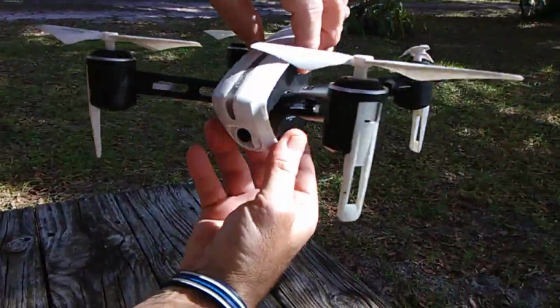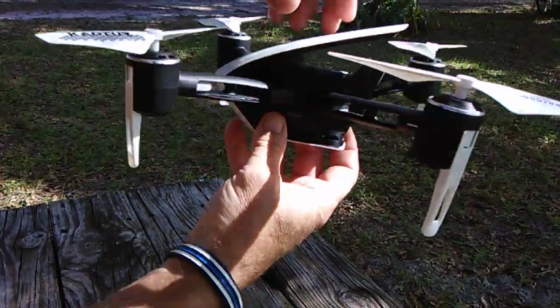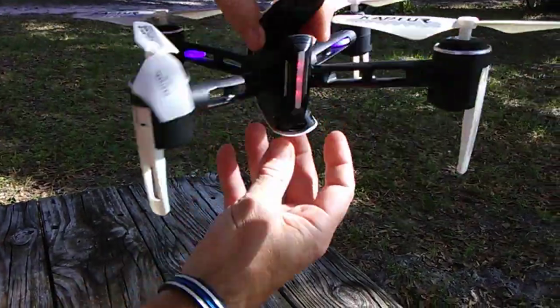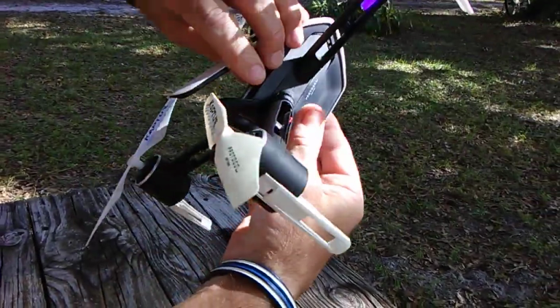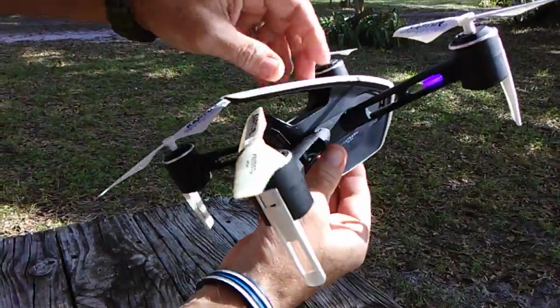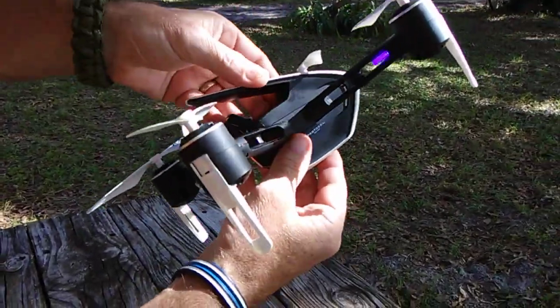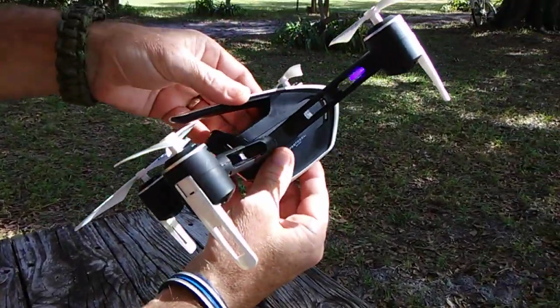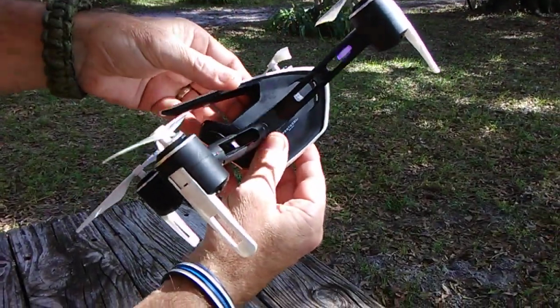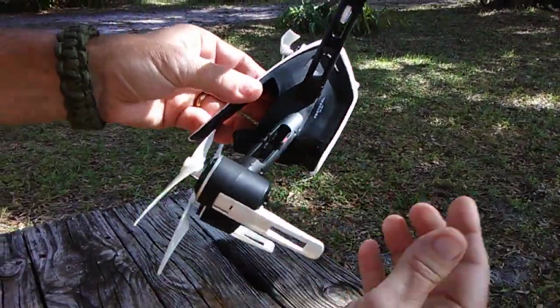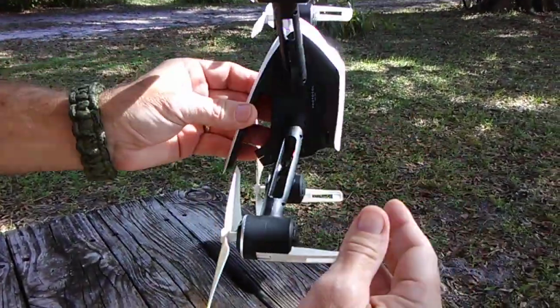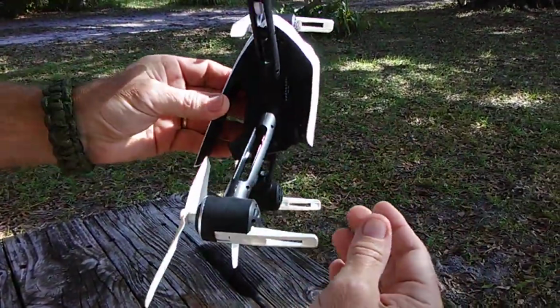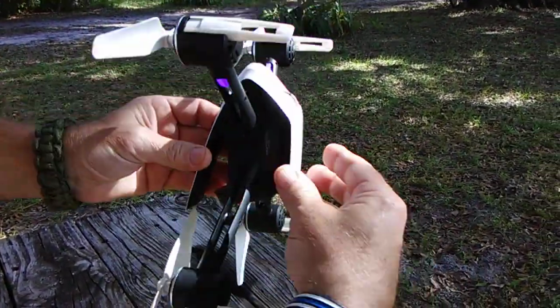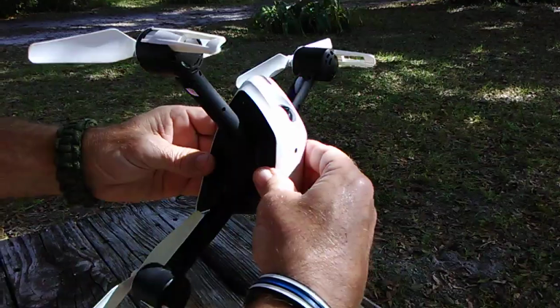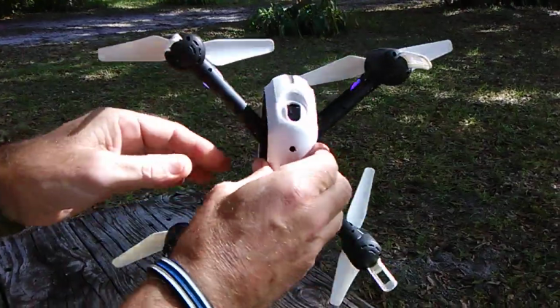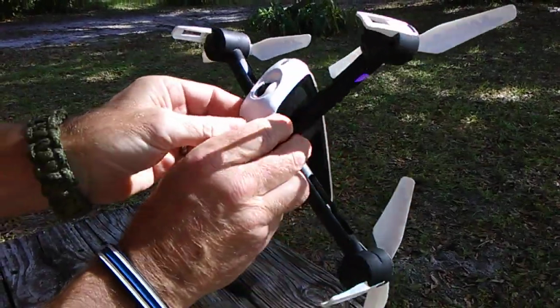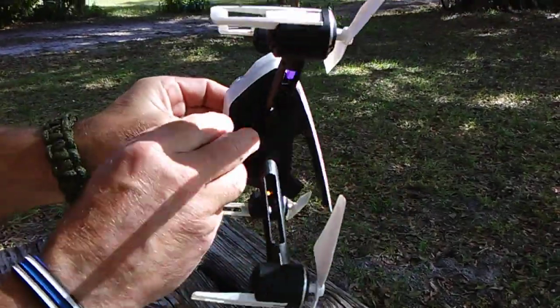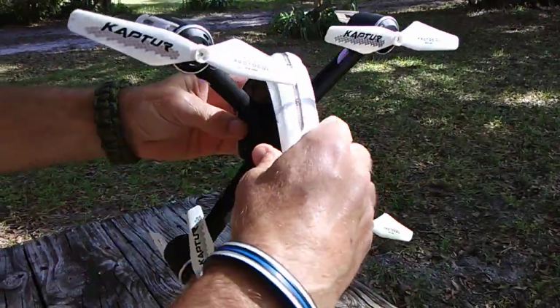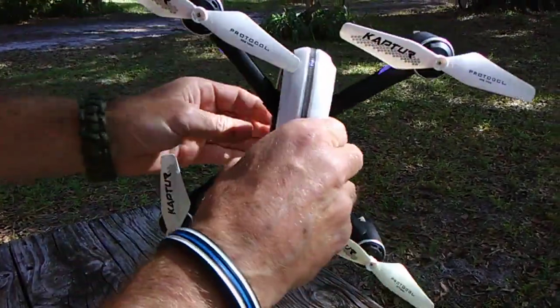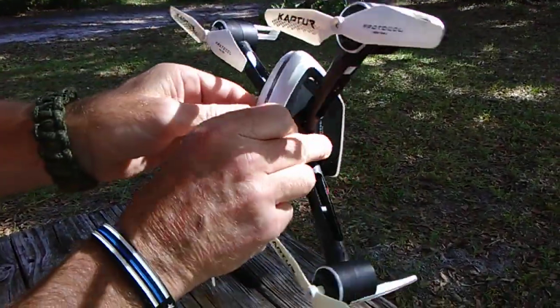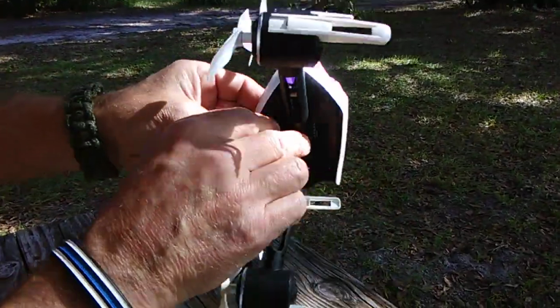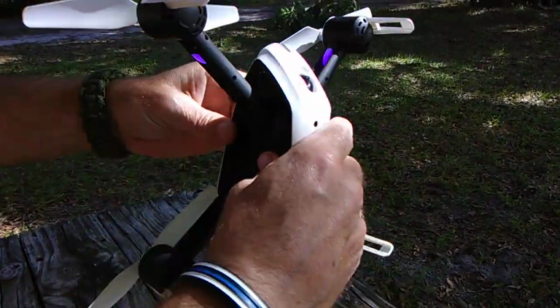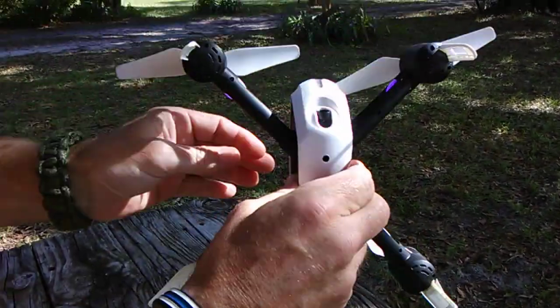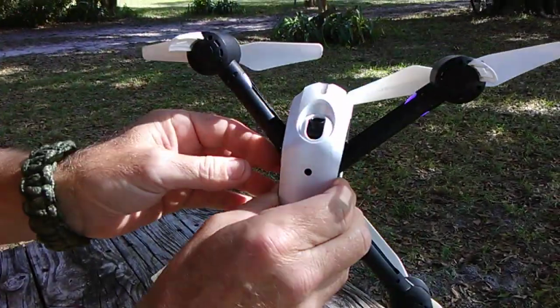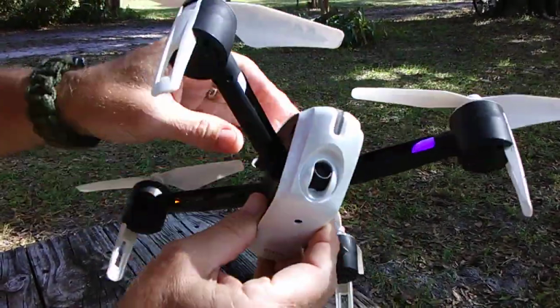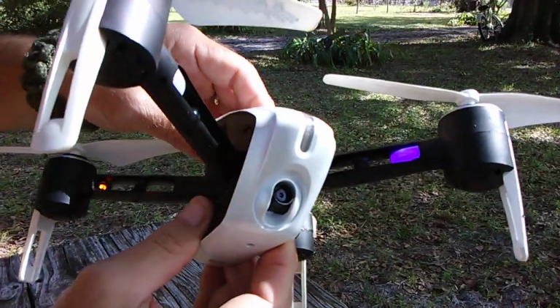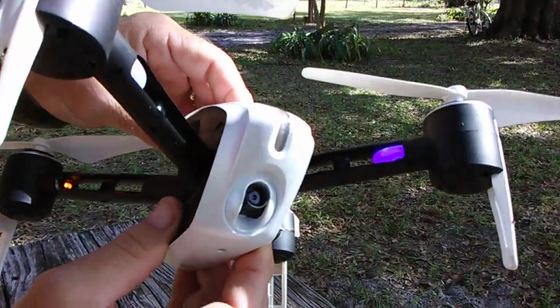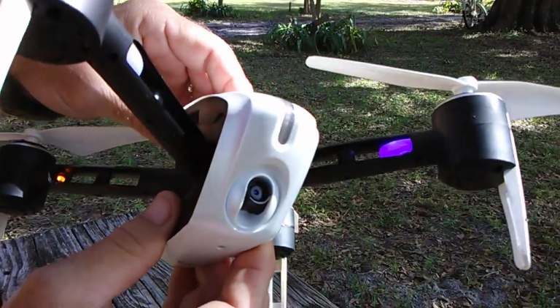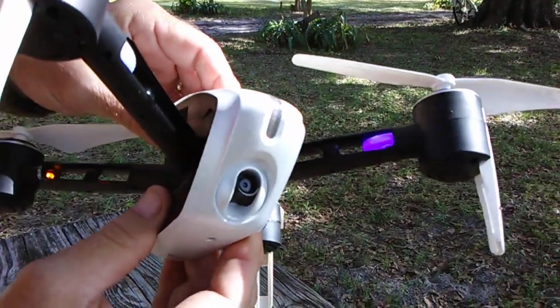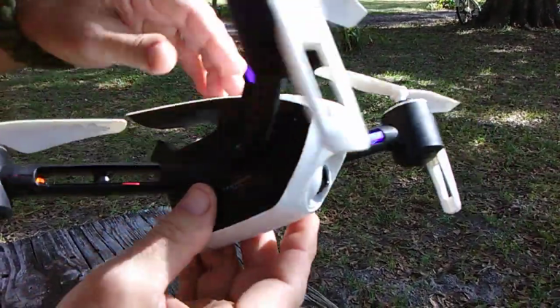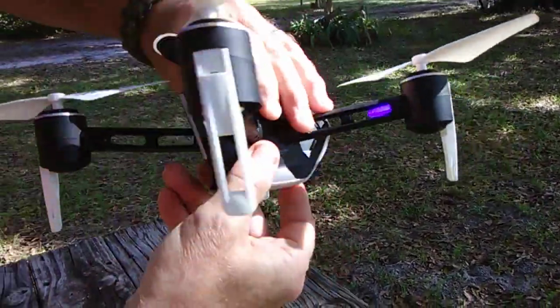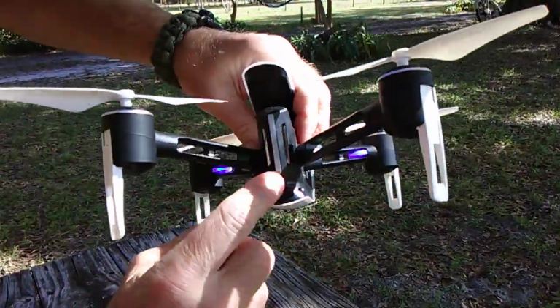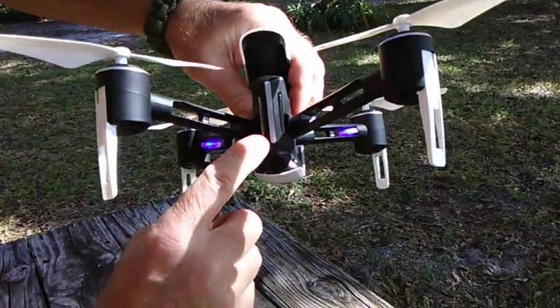That indicates that our Y-axis has been calibrated. Now we'll point the drone at the sky and rotate it until the lights are solid — and there they go. Only took about one spin.